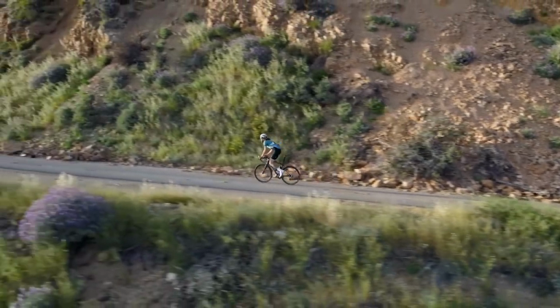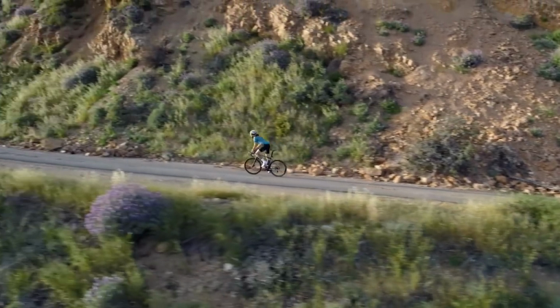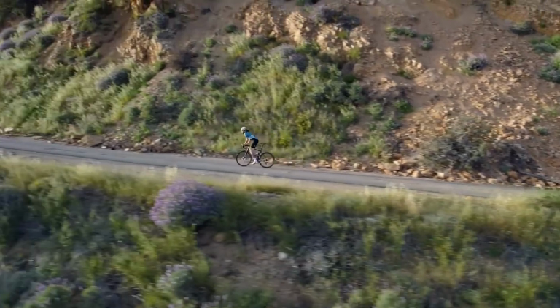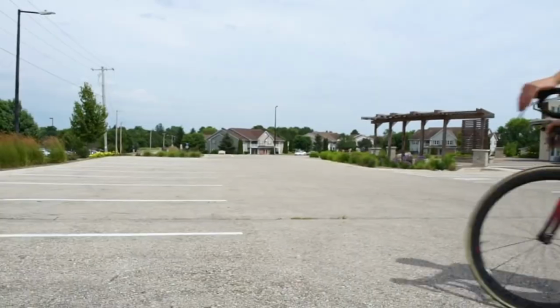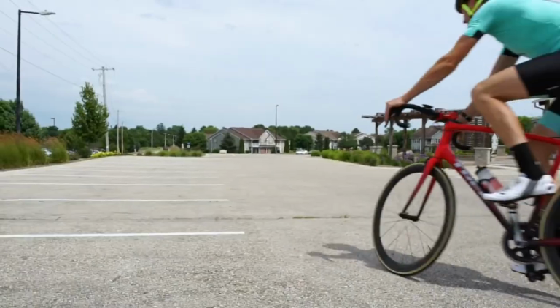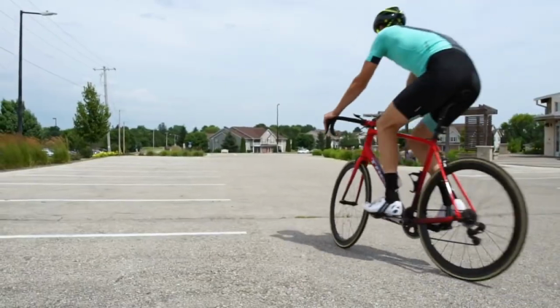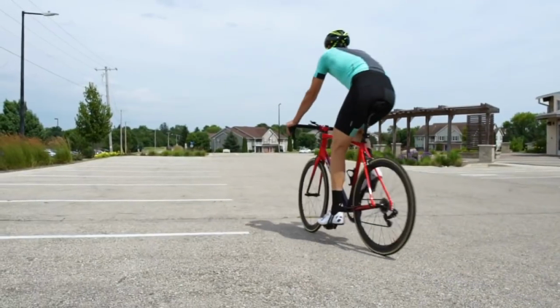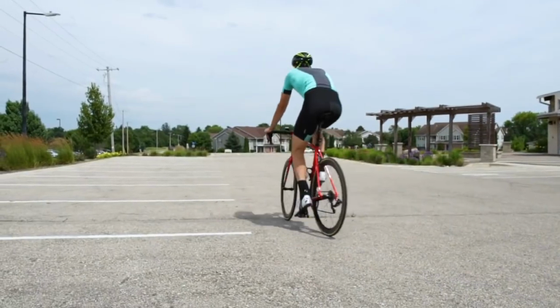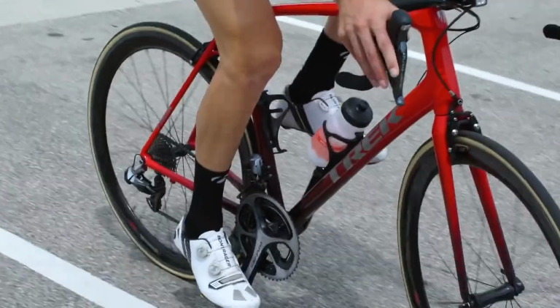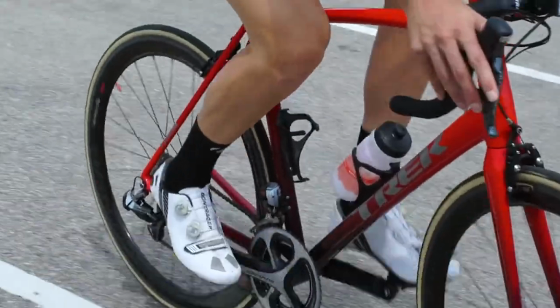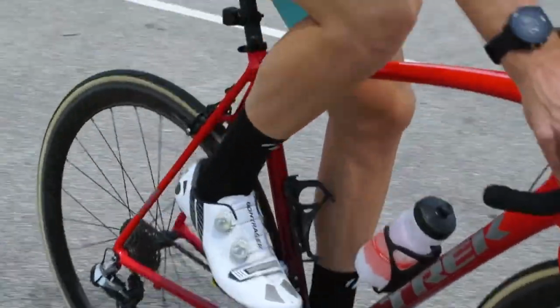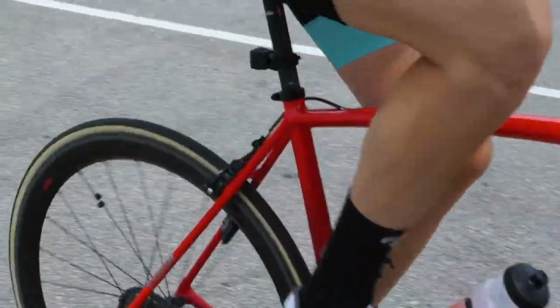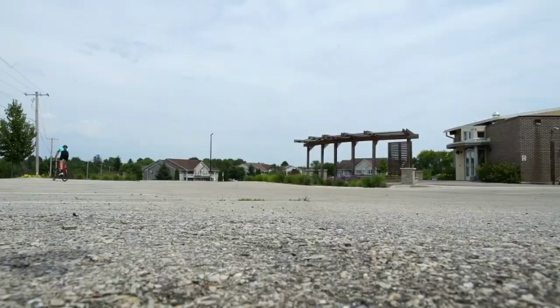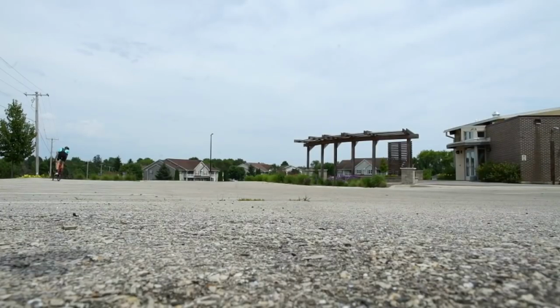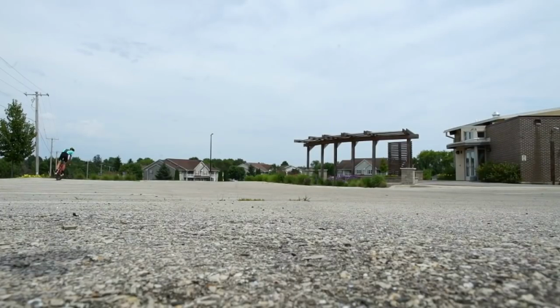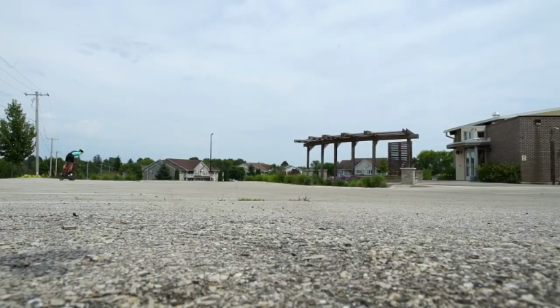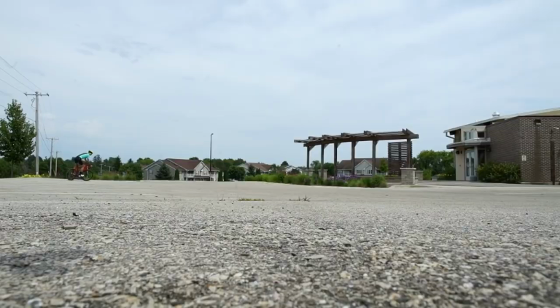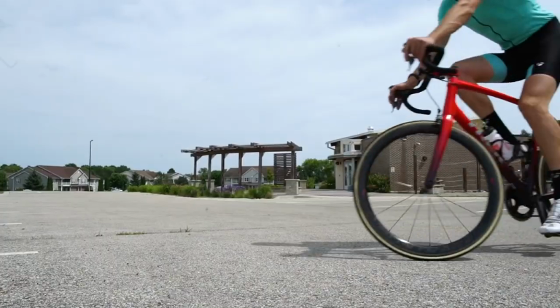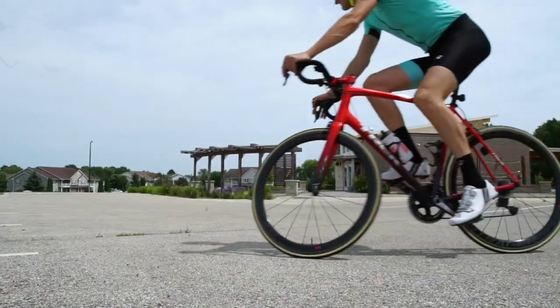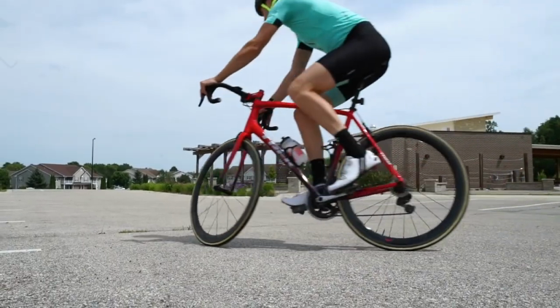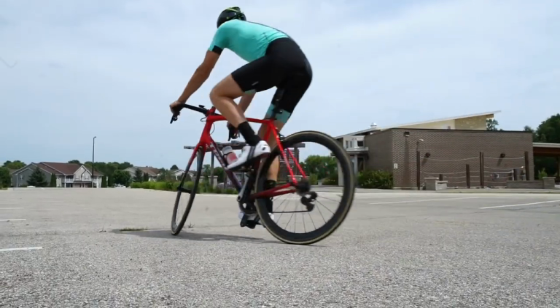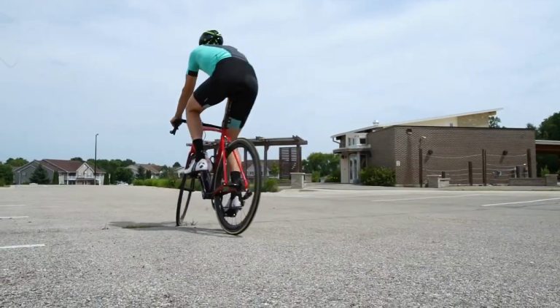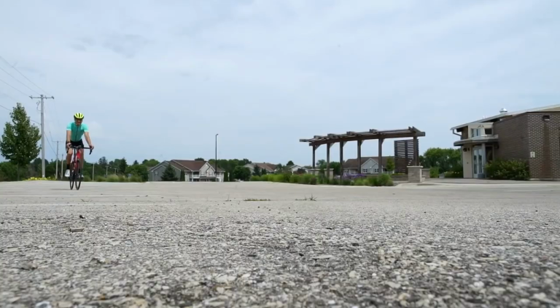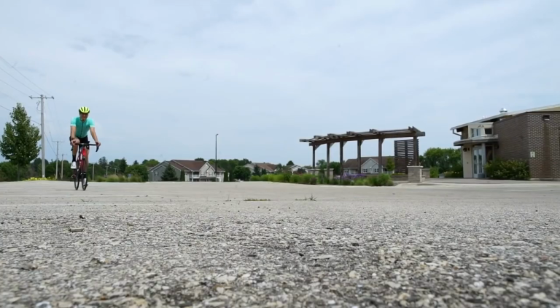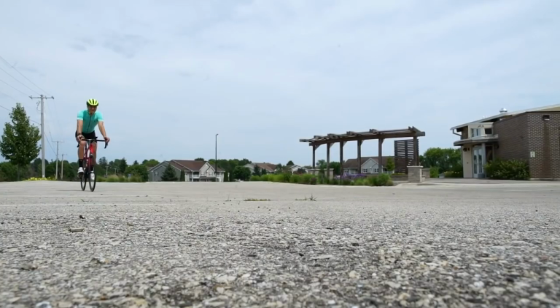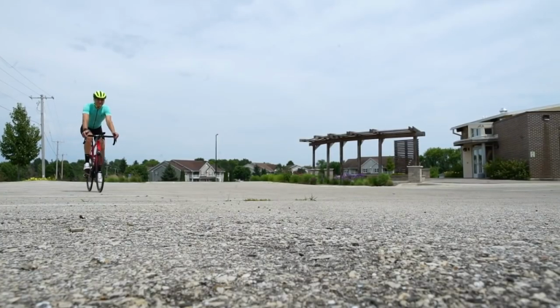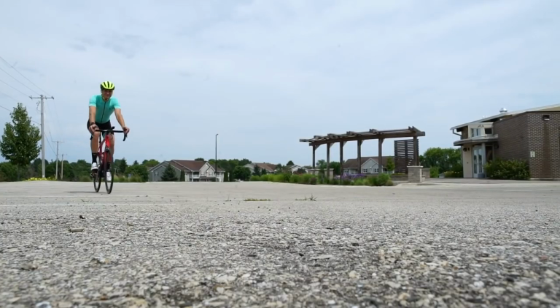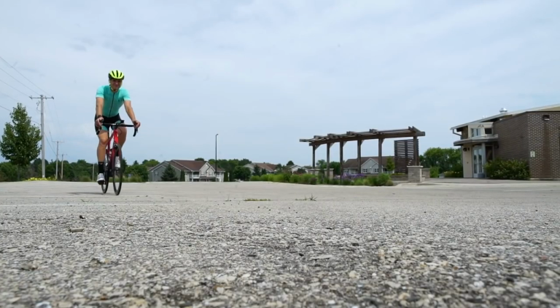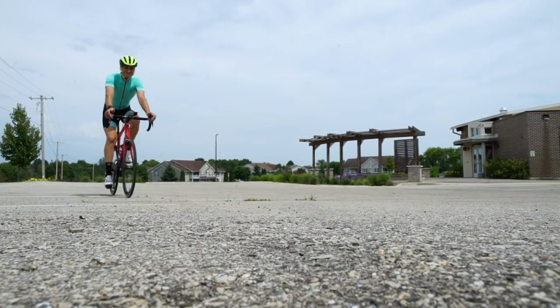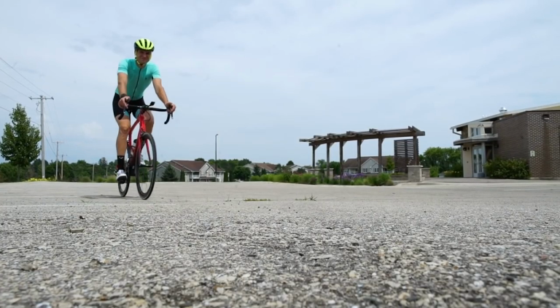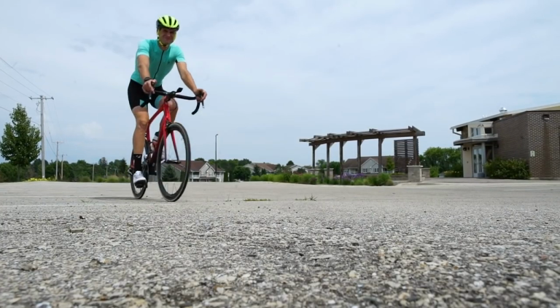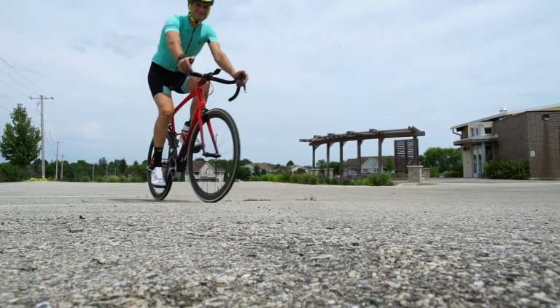If you're totally new to this, it helps to practice shifting in an empty parking lot. If you'd like more help, pedal over to your local Trek dealer for some personalized advice.